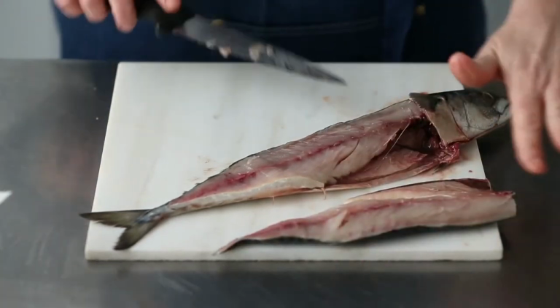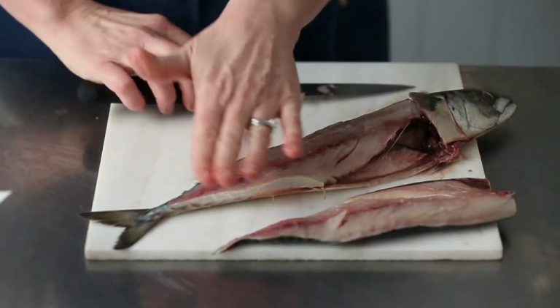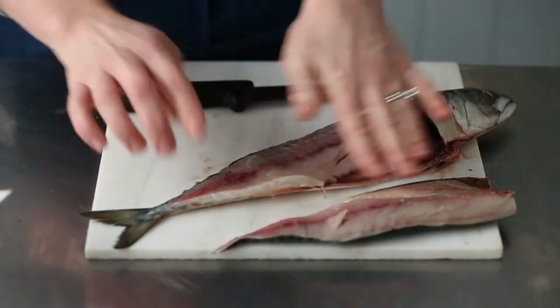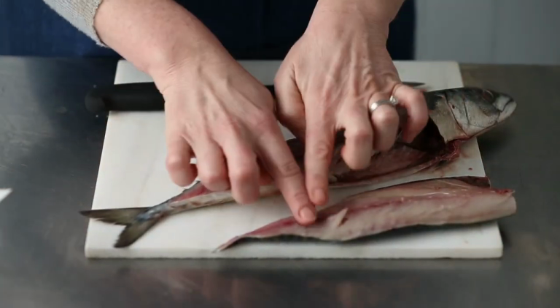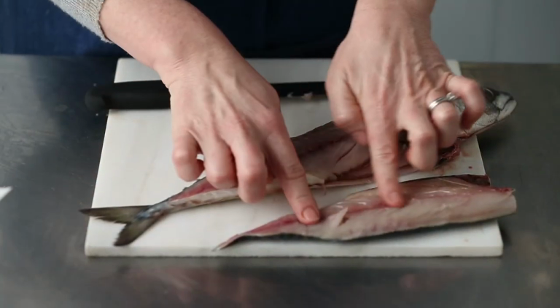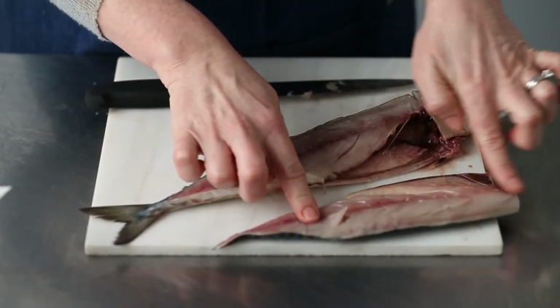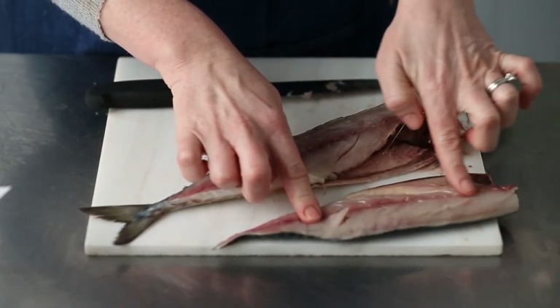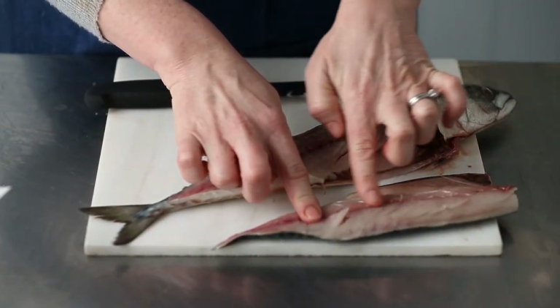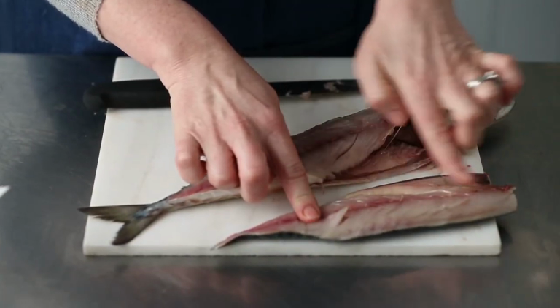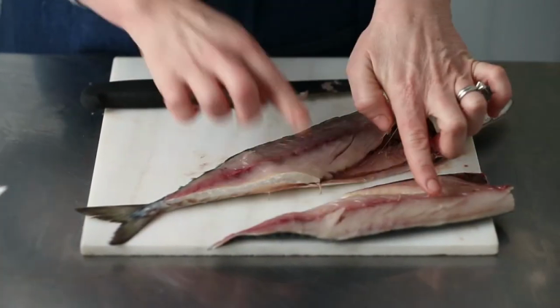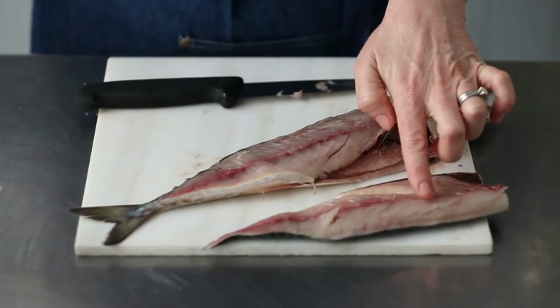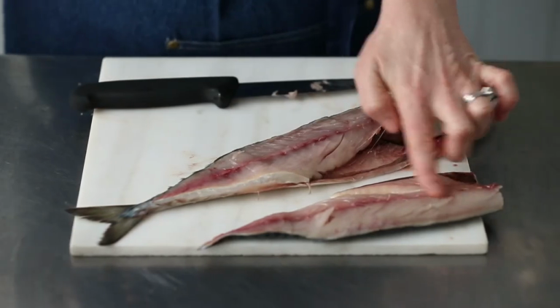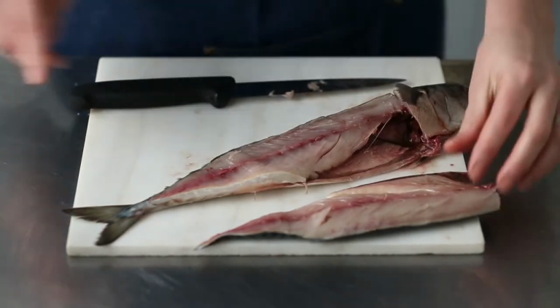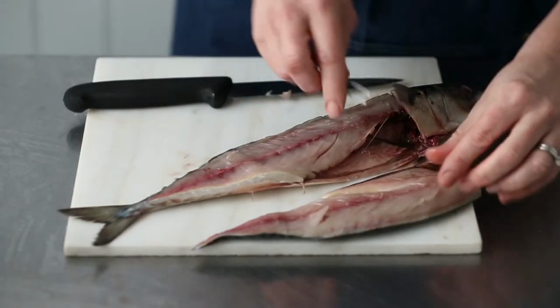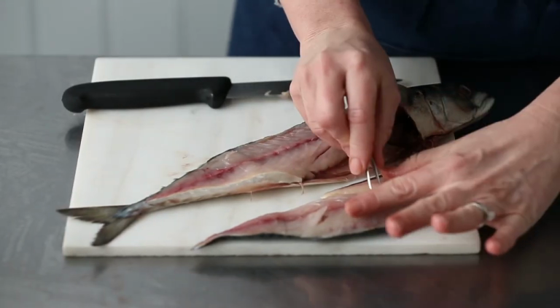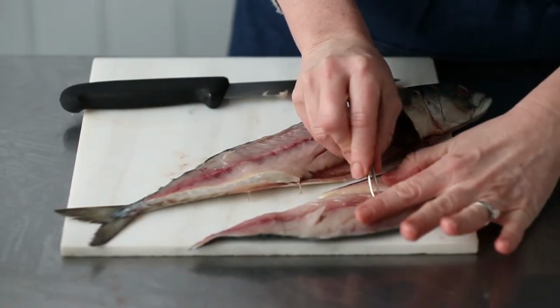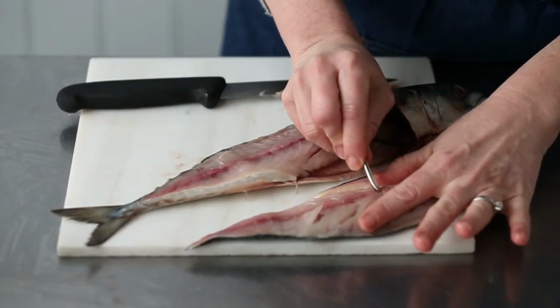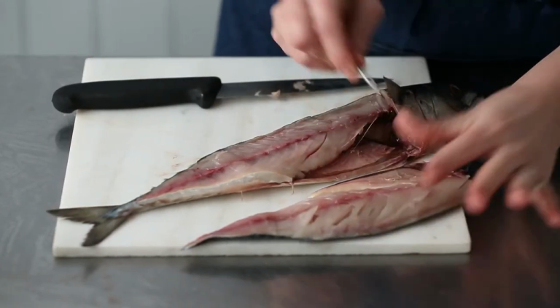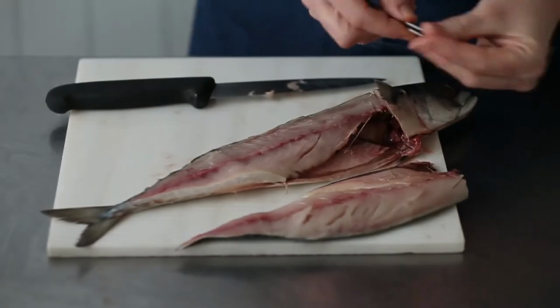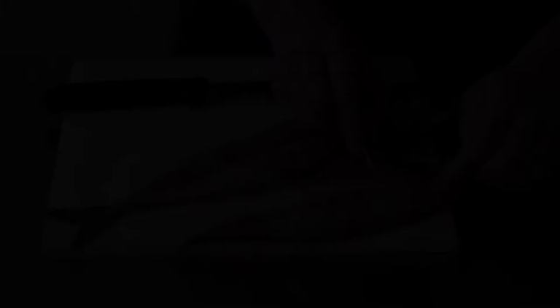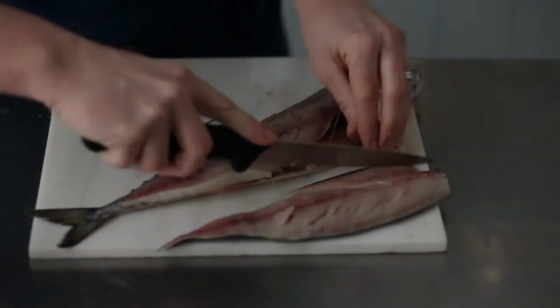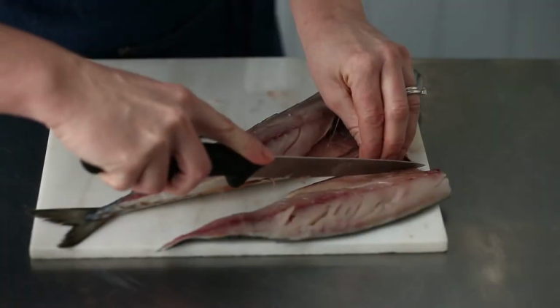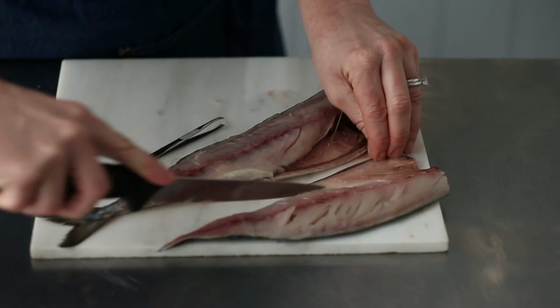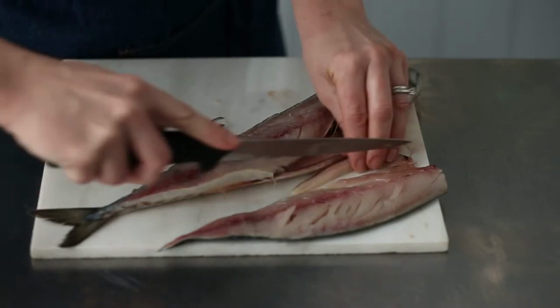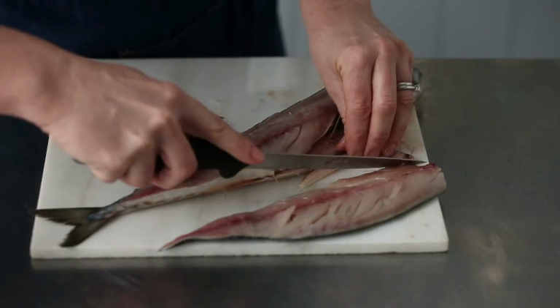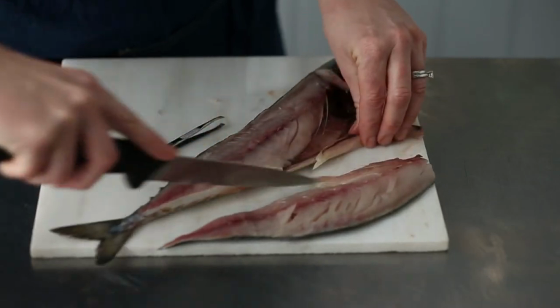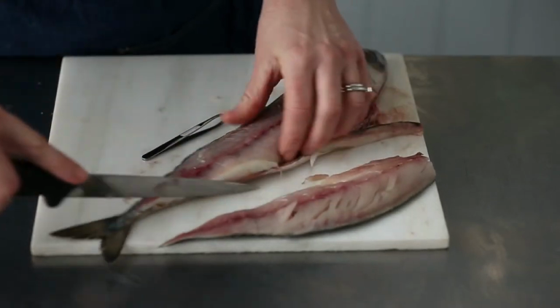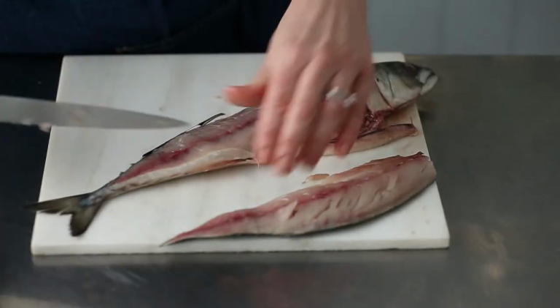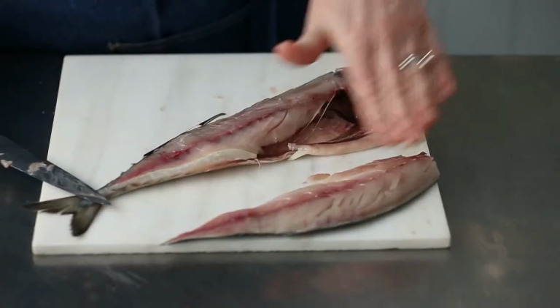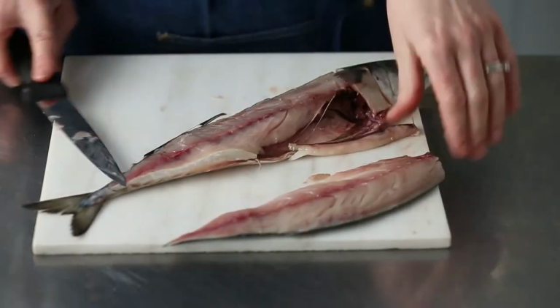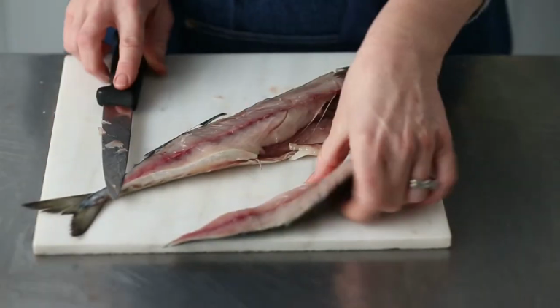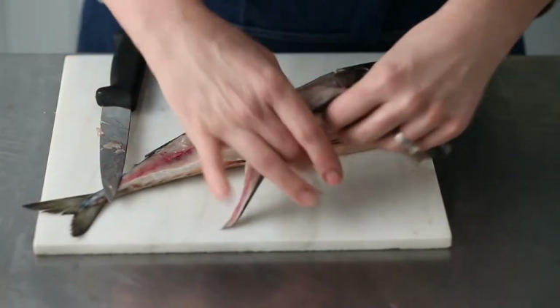What you need to do is — you see along there, you've got some bones just running along there — just get some tweezers and take the bones out. Take your time with that. Then just trim it up like that to neaten it up a little bit, and there it is, it's ready to go.